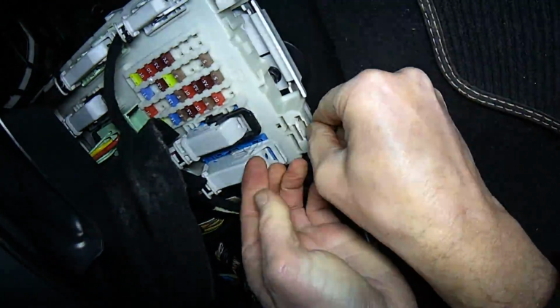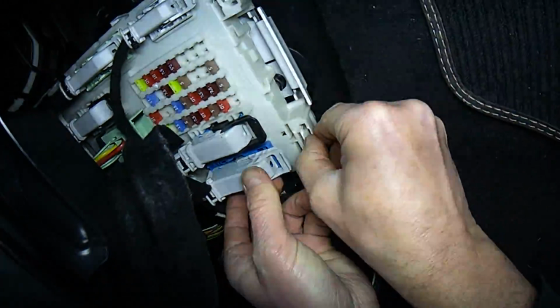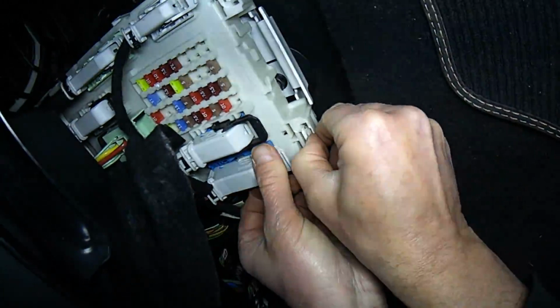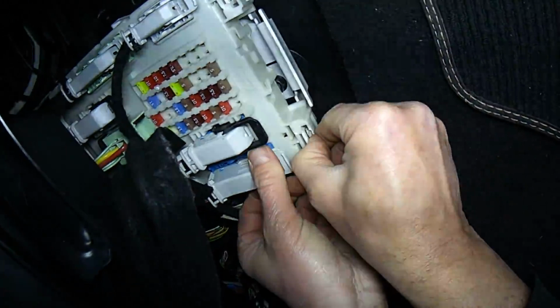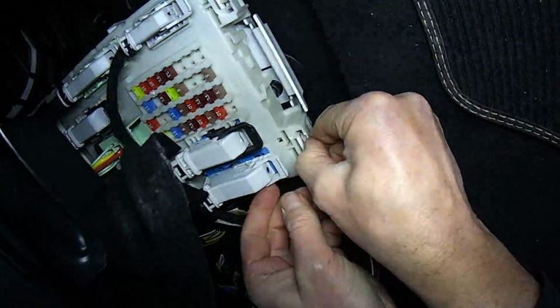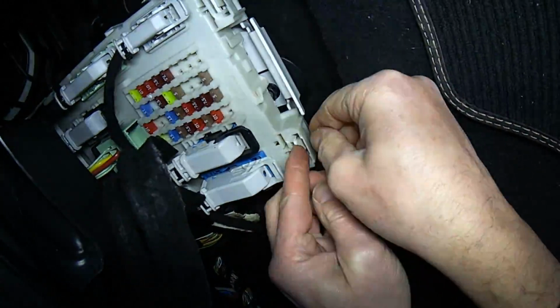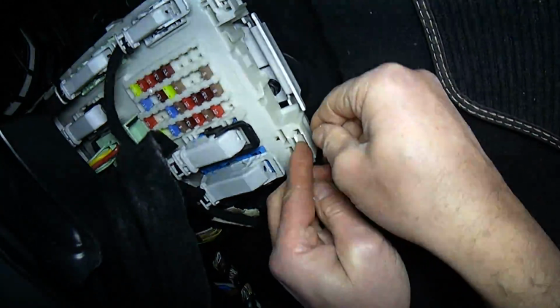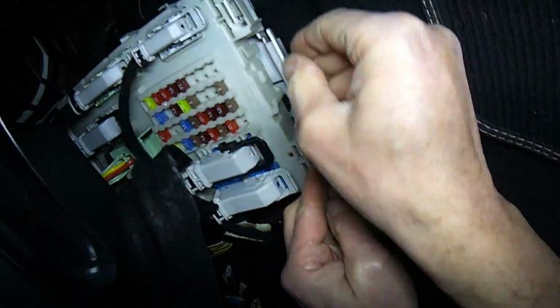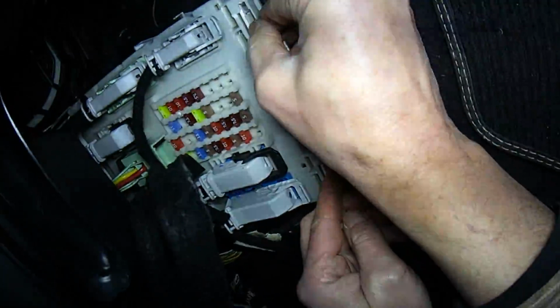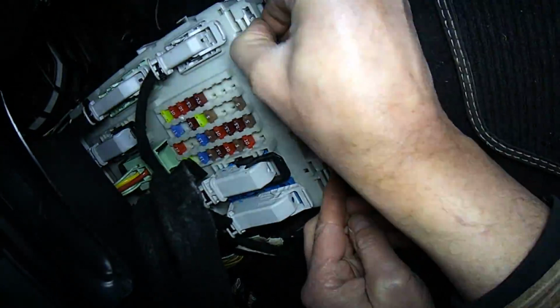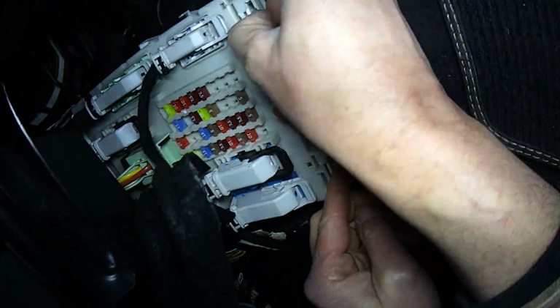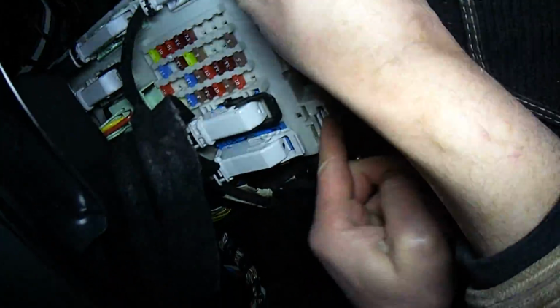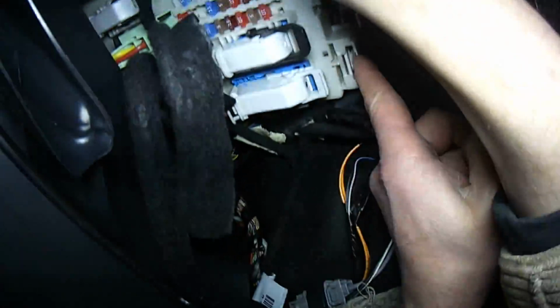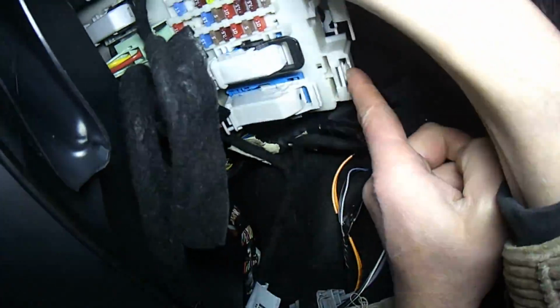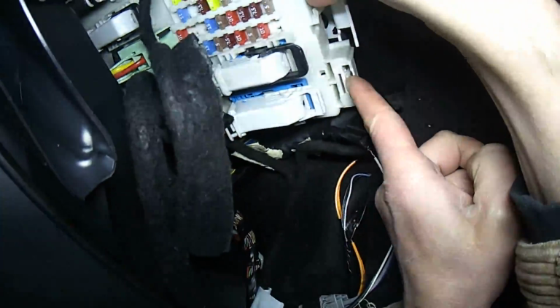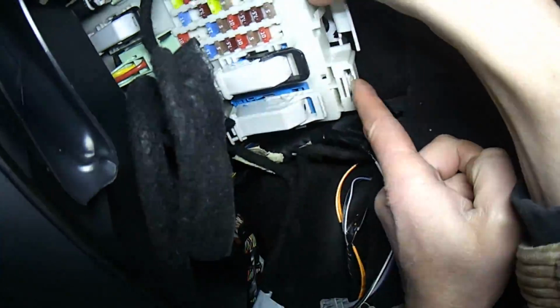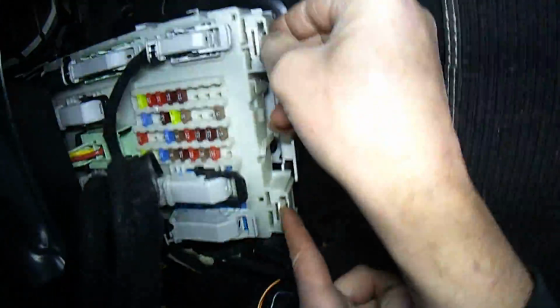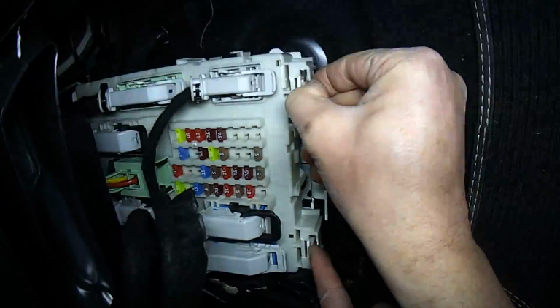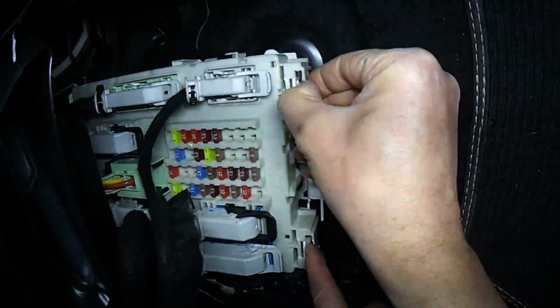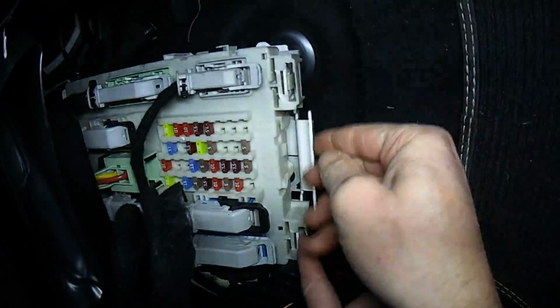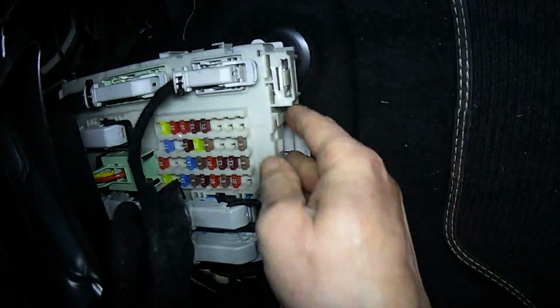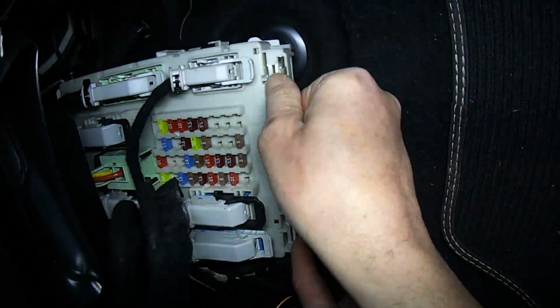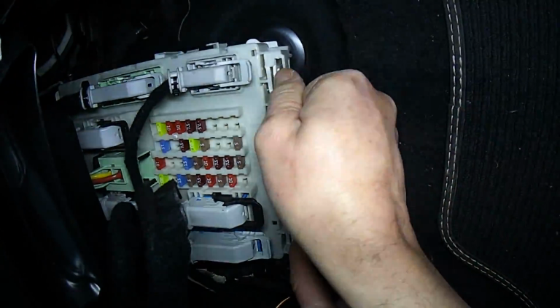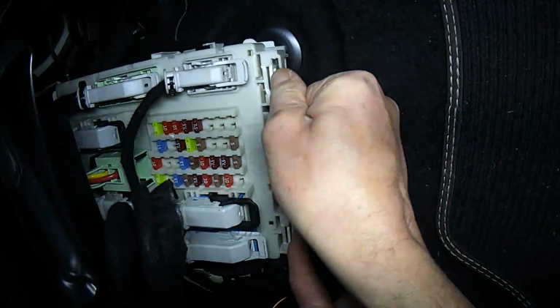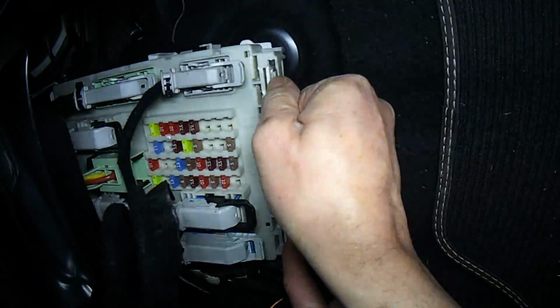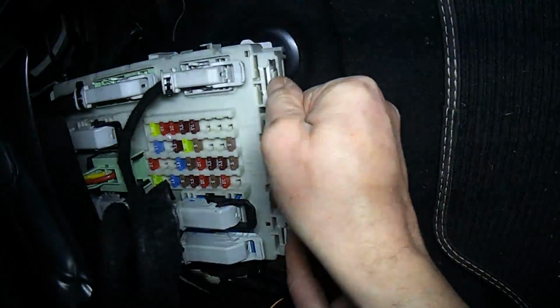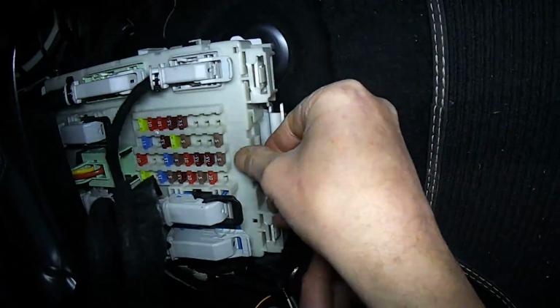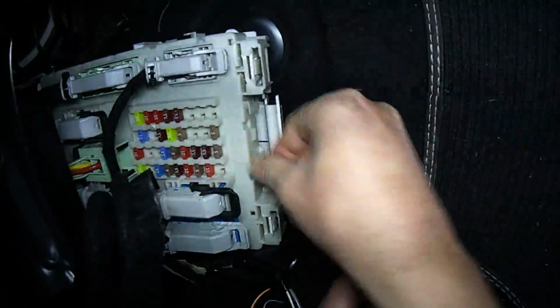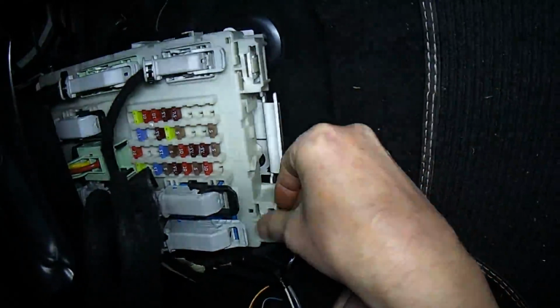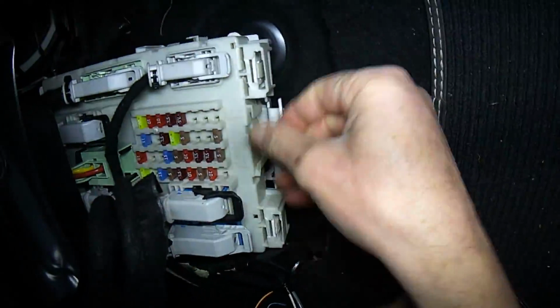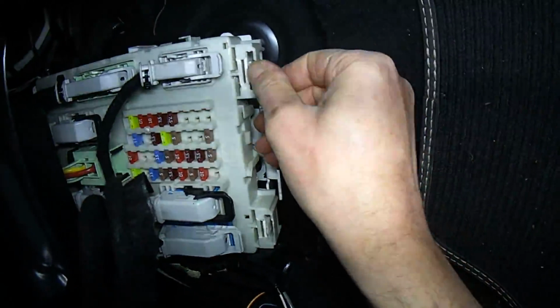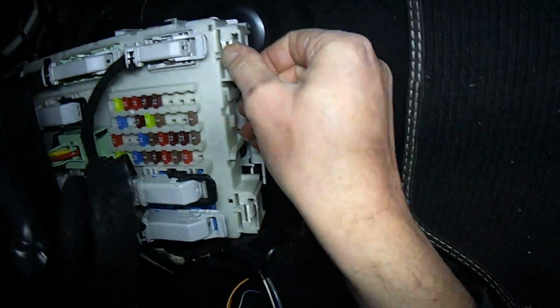To get it out you just release these two clips — the ones there and there — and then pop it forward with your third hand. Simple as that.